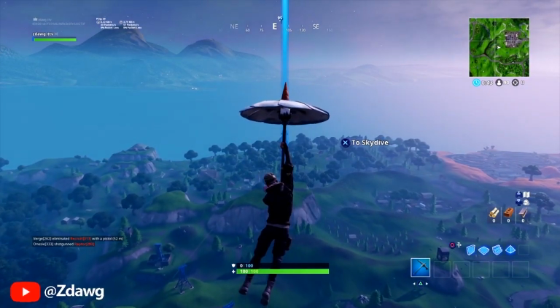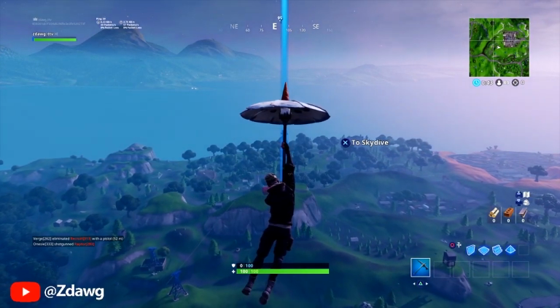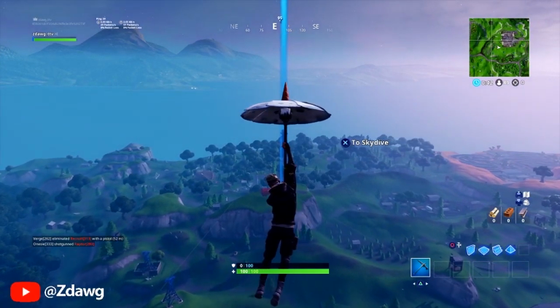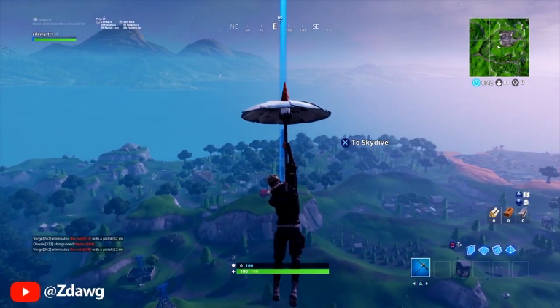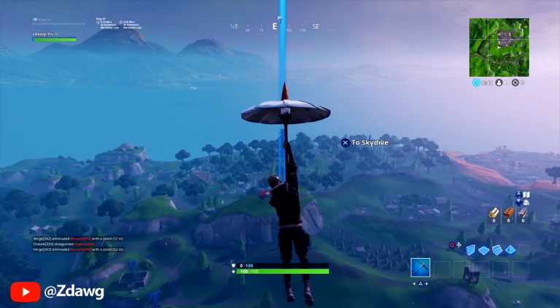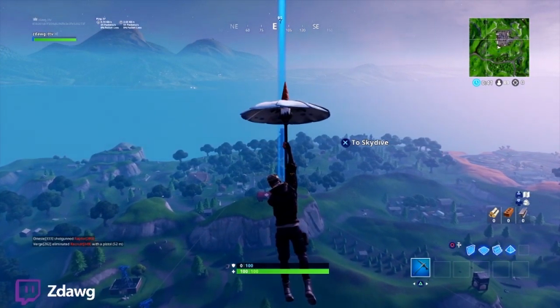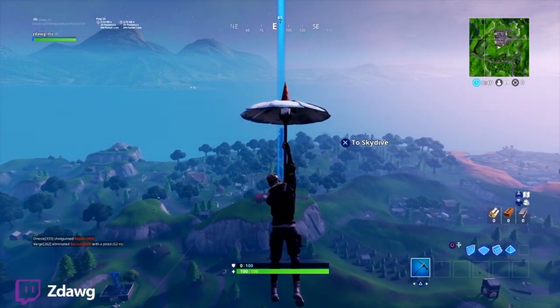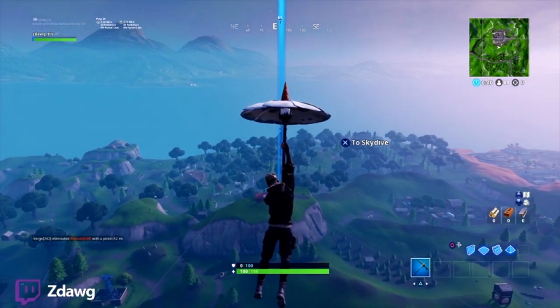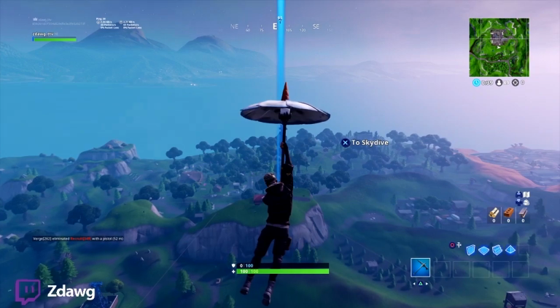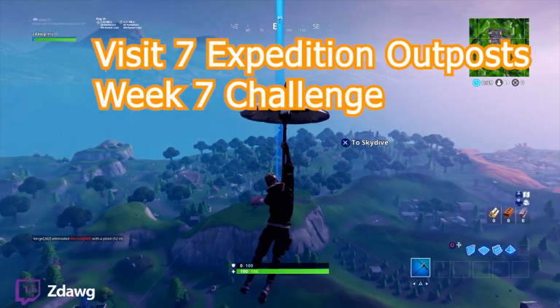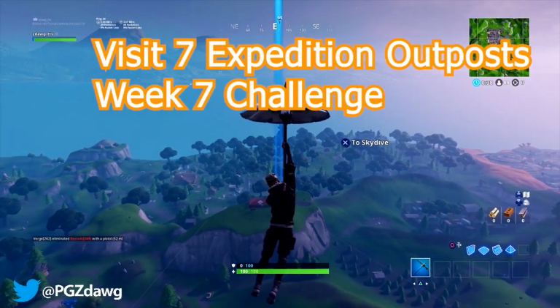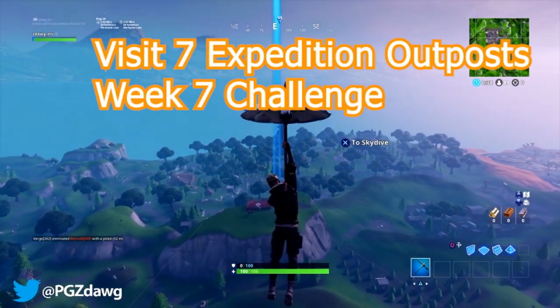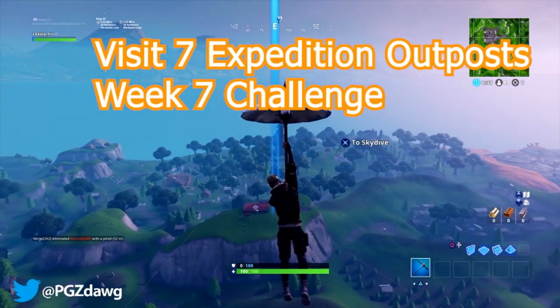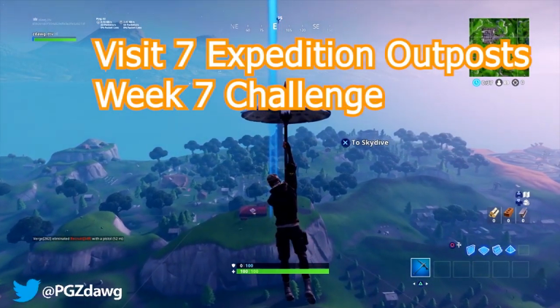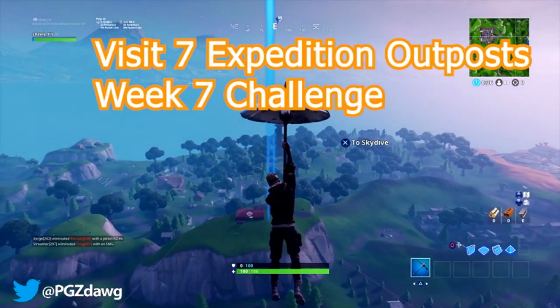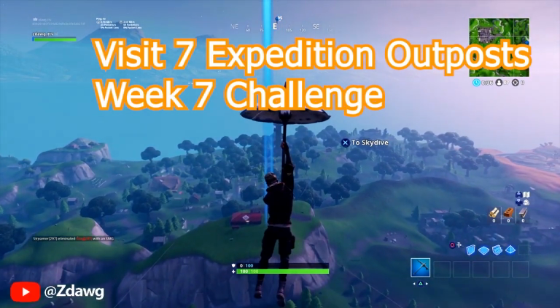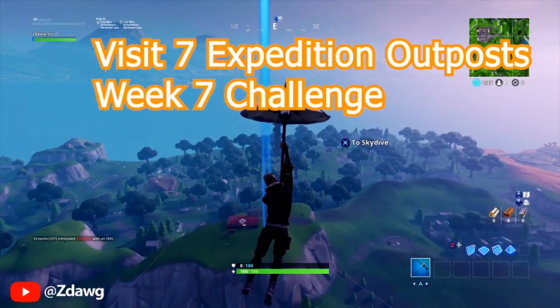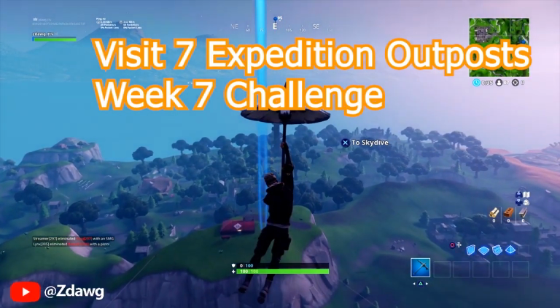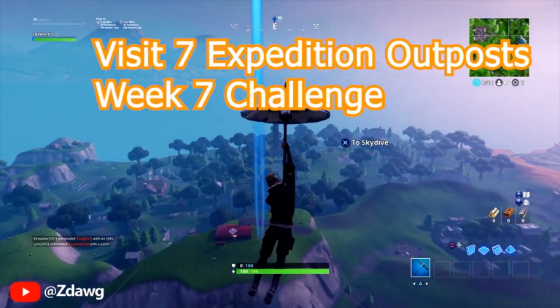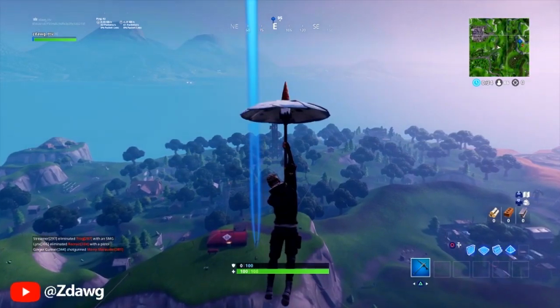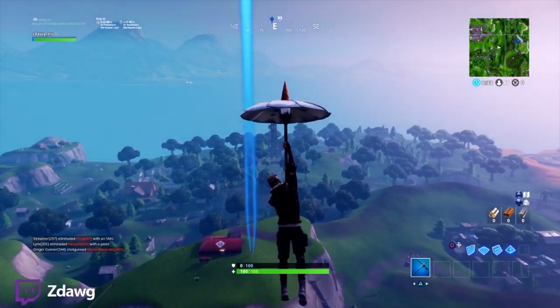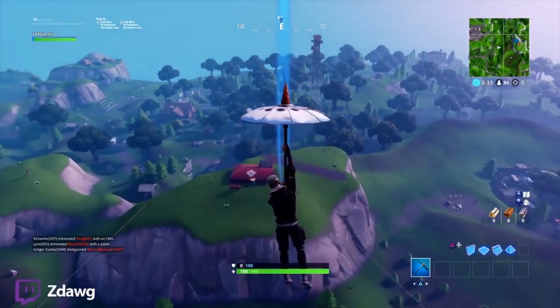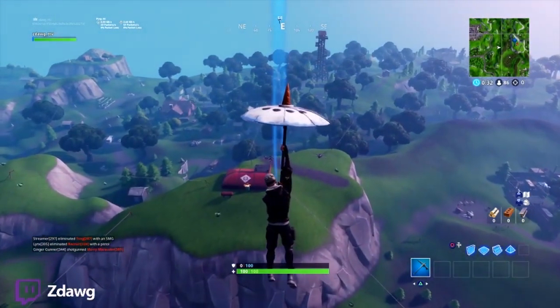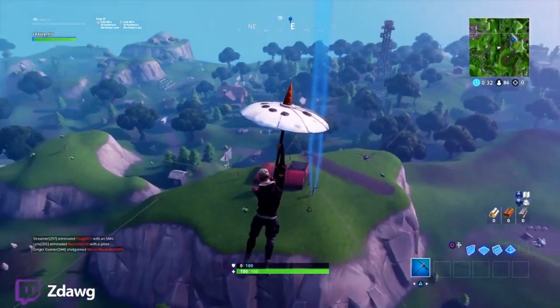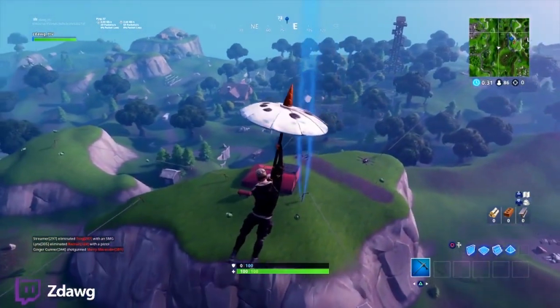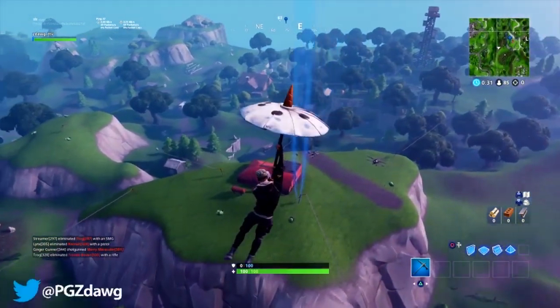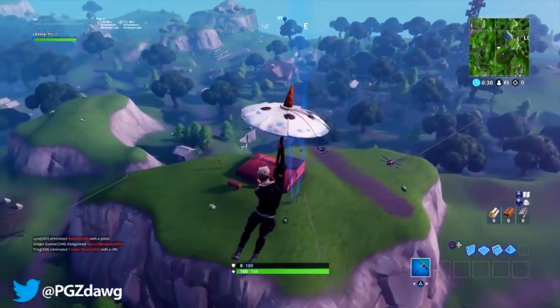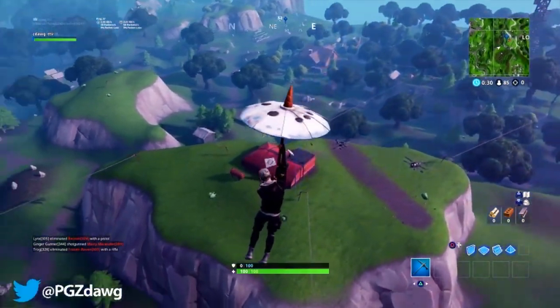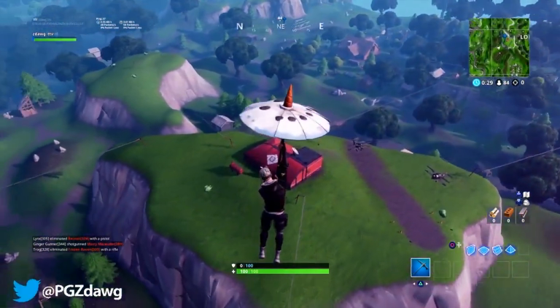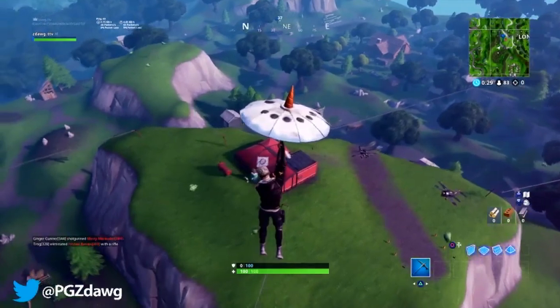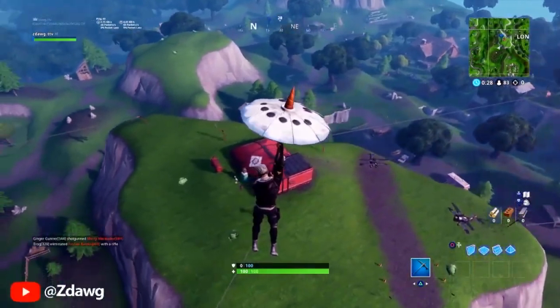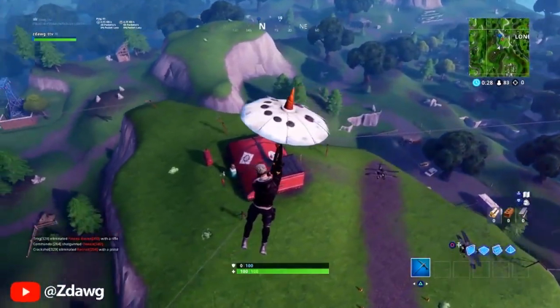Welcome back to a new video. Today we have the Week 7 challenge: visit all exhibition outposts. All you have to do is land where all the planes are, basically where they appear, and then take one plane to every other outpost.